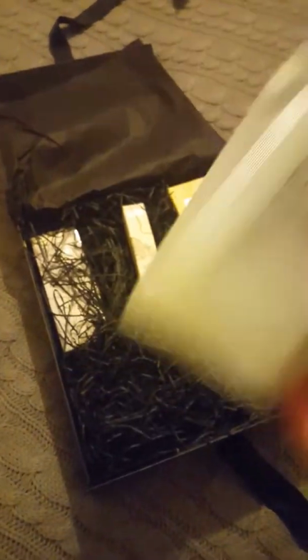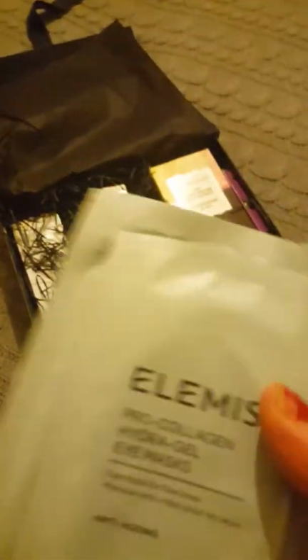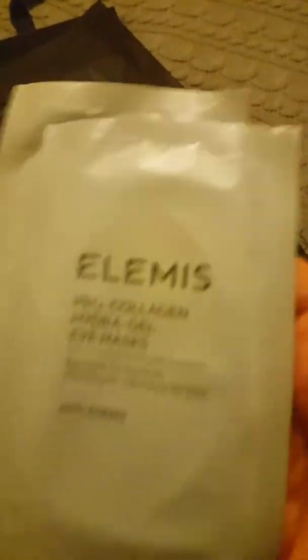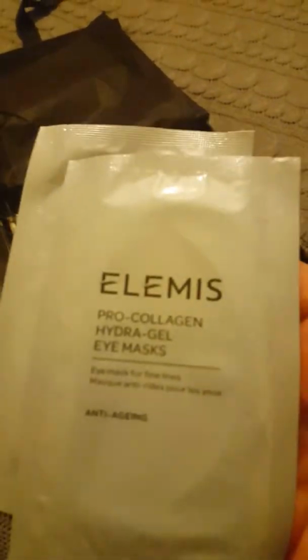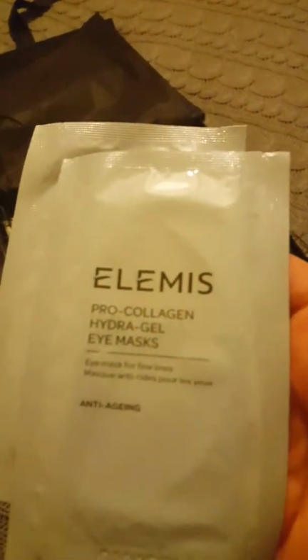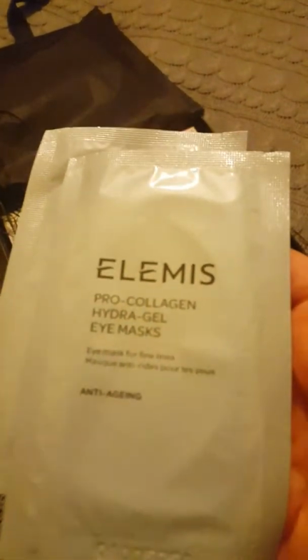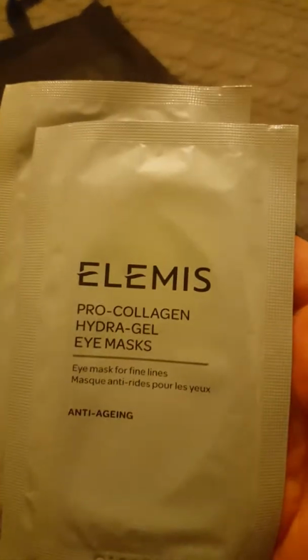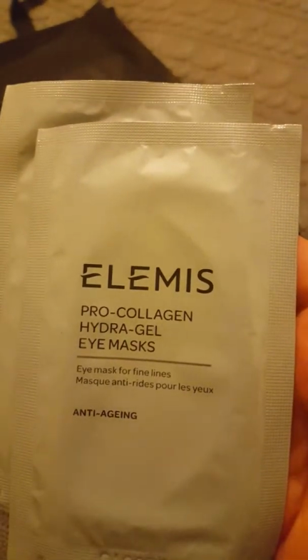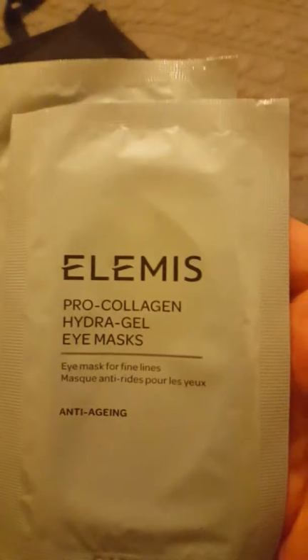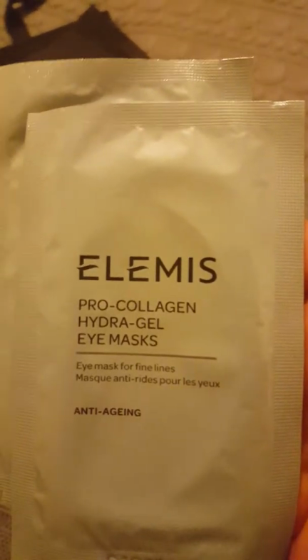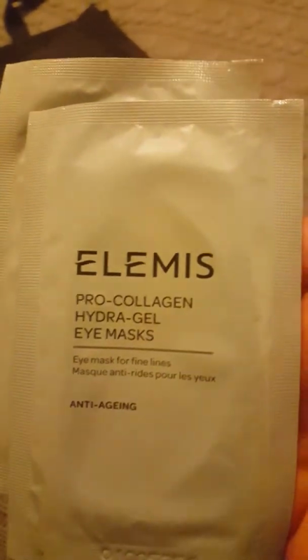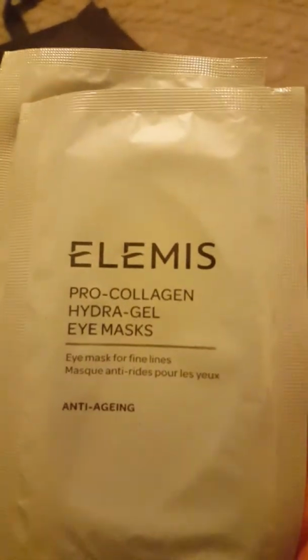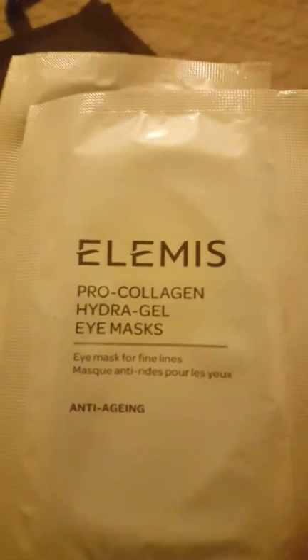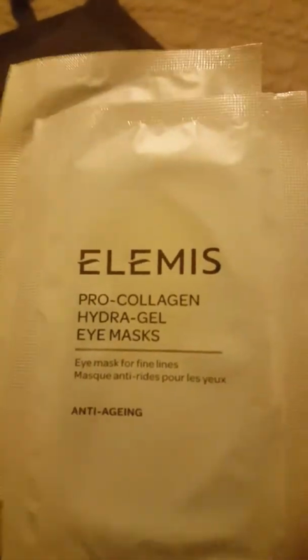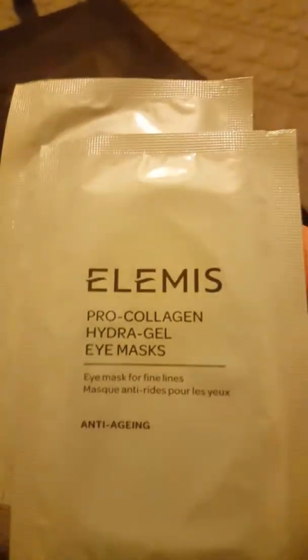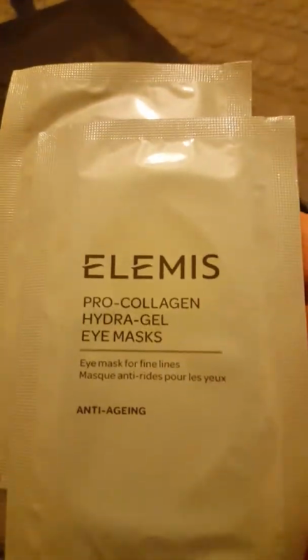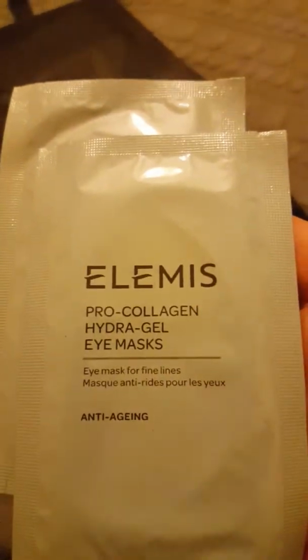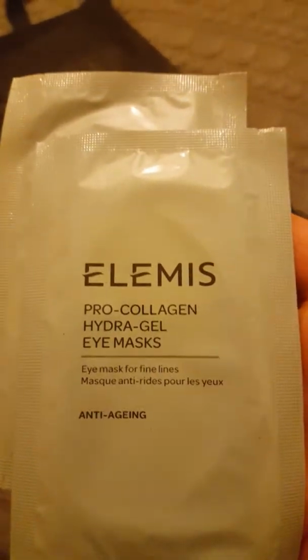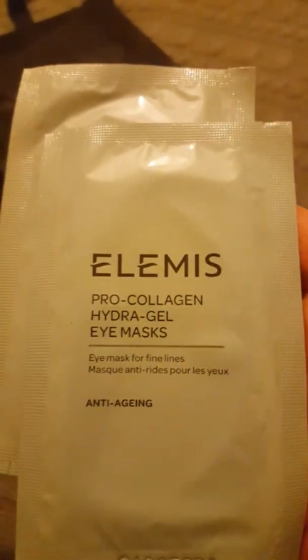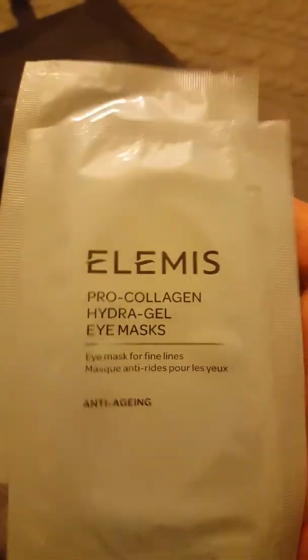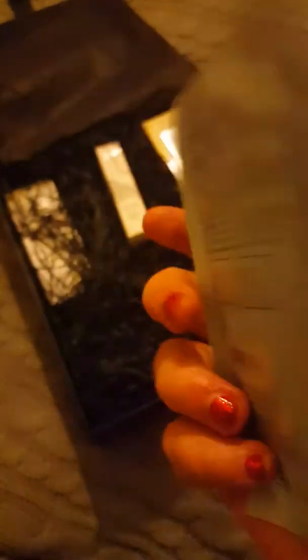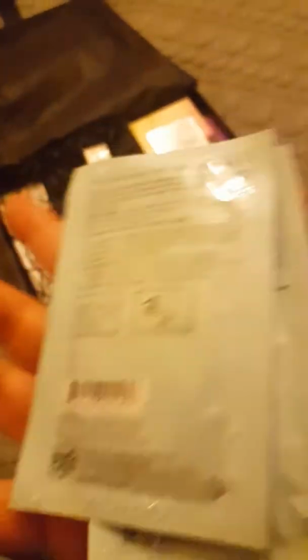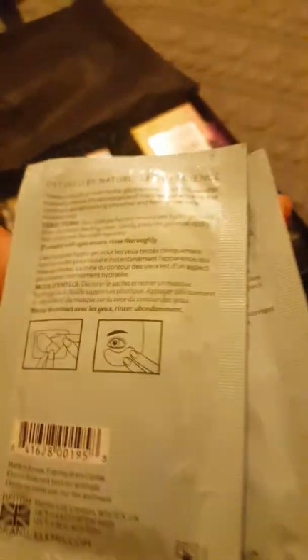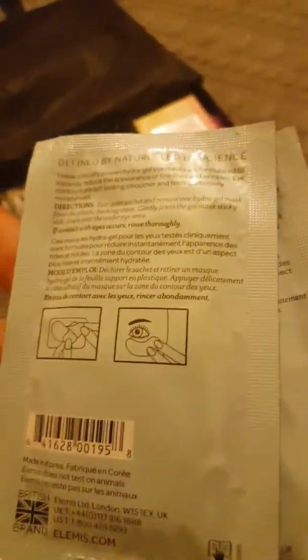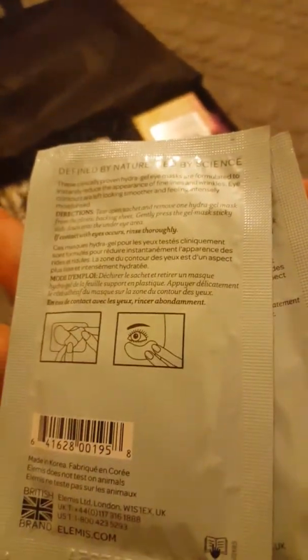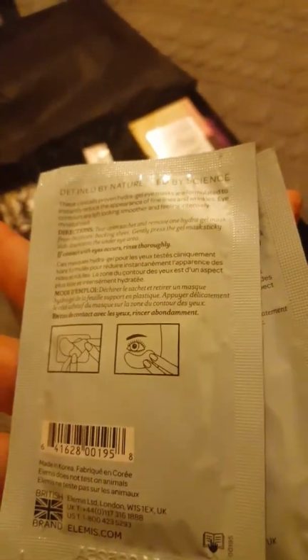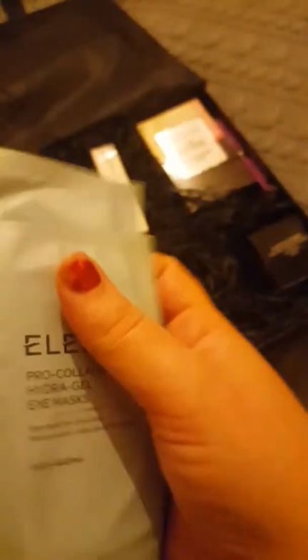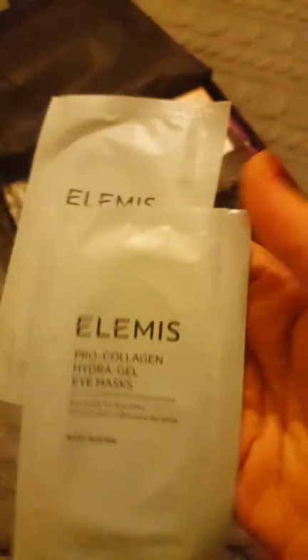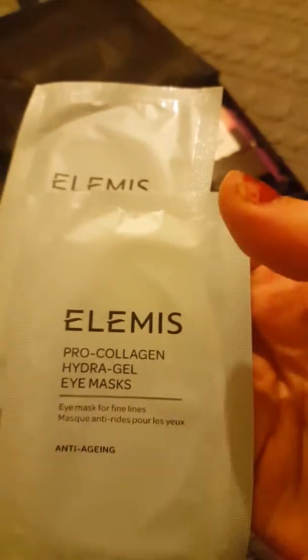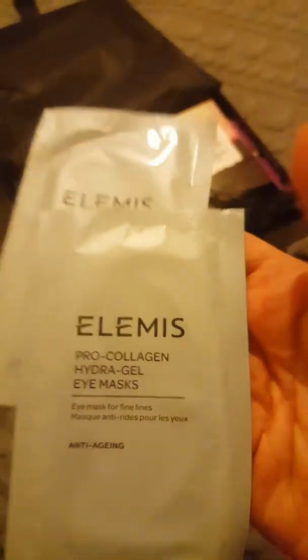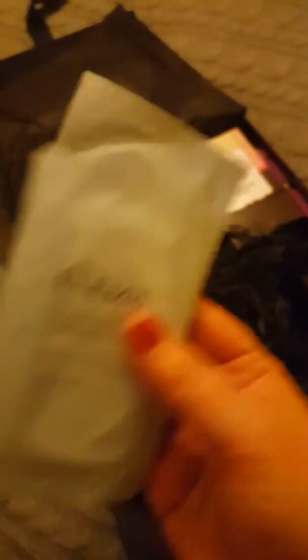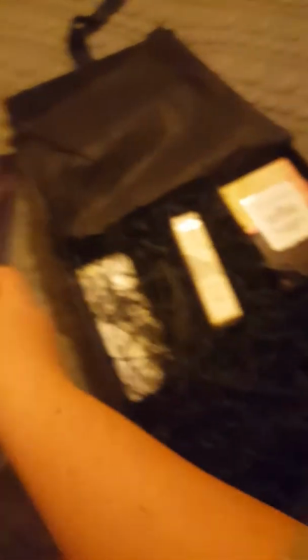Two Elemis Pro-Collagen Hydrogel Eye Masks. Anti-aging. Wow, very good. I'm popping them on tonight.